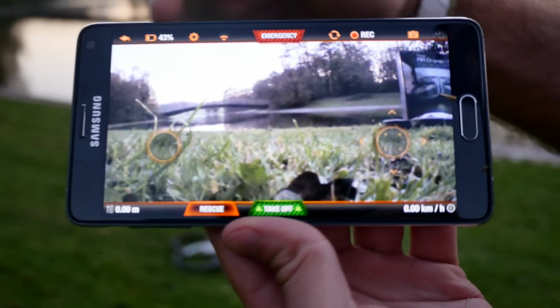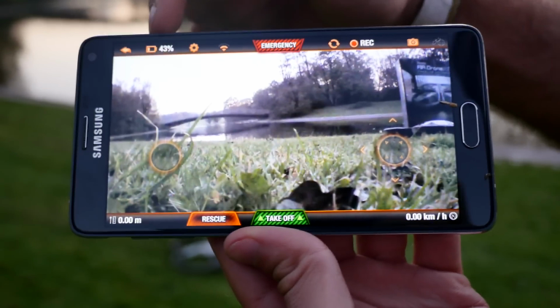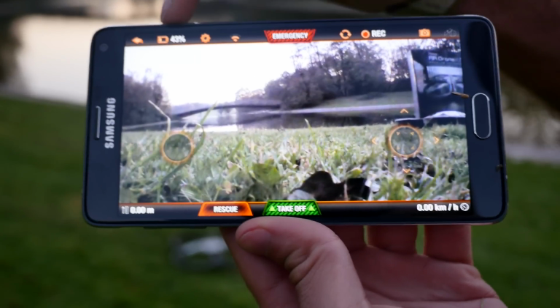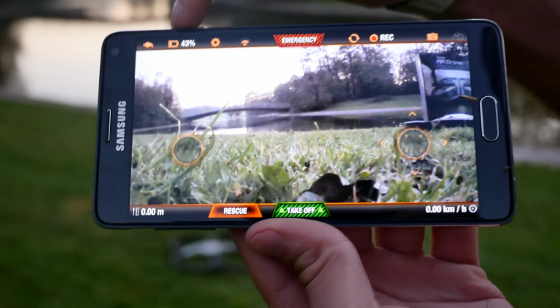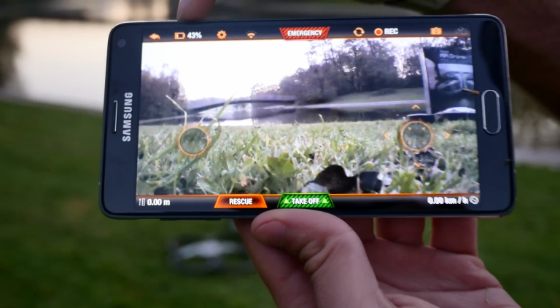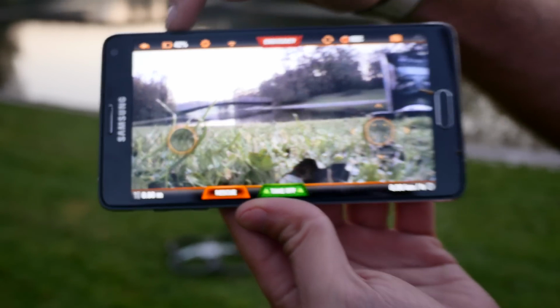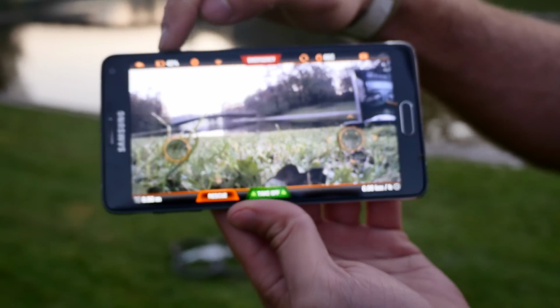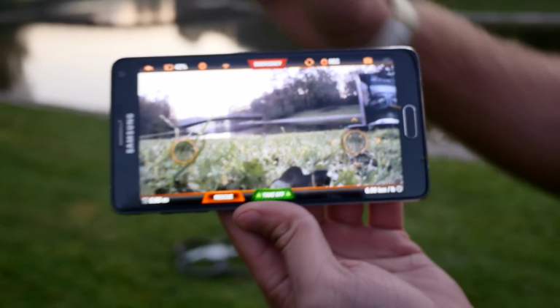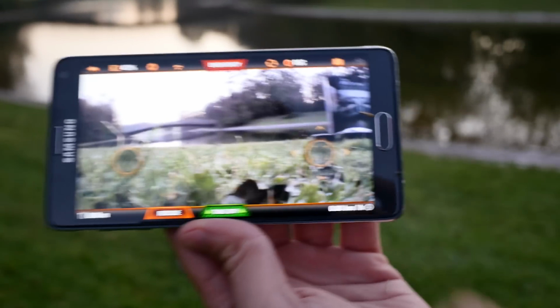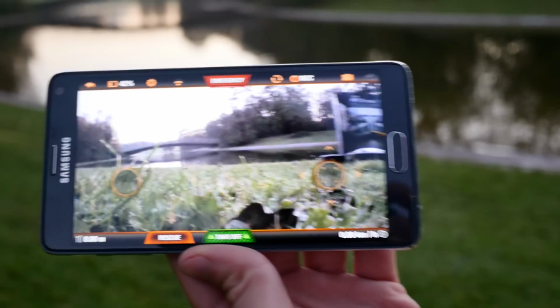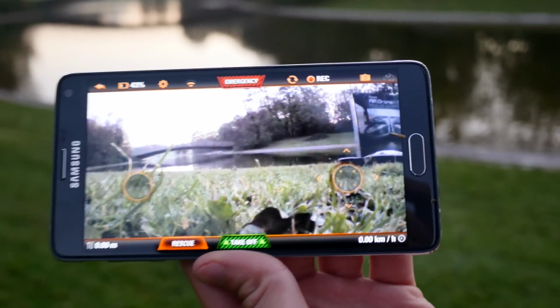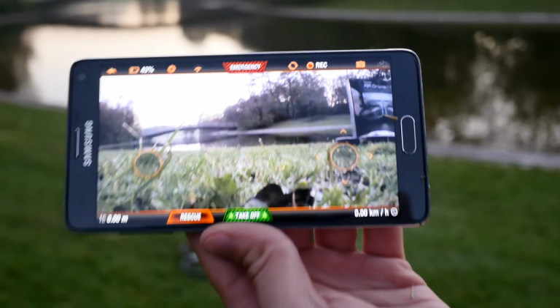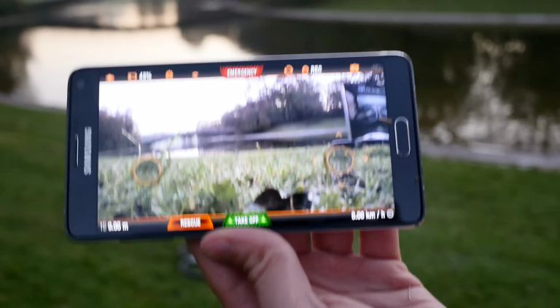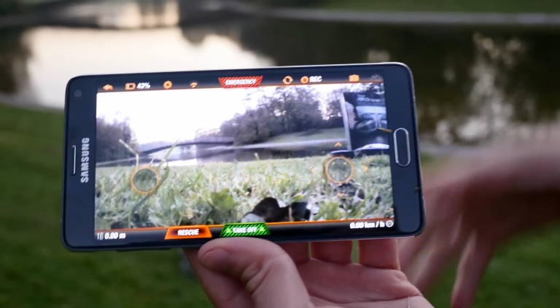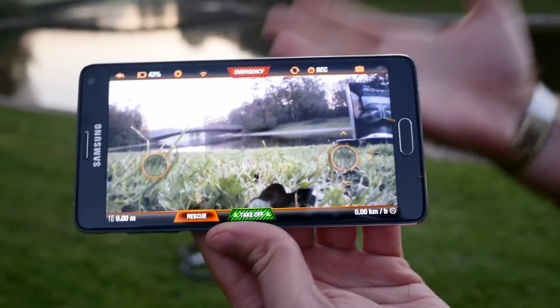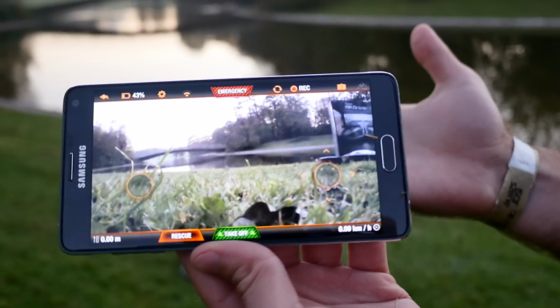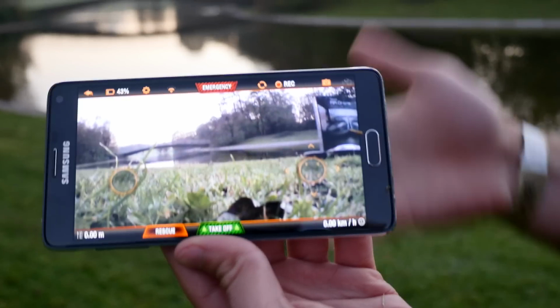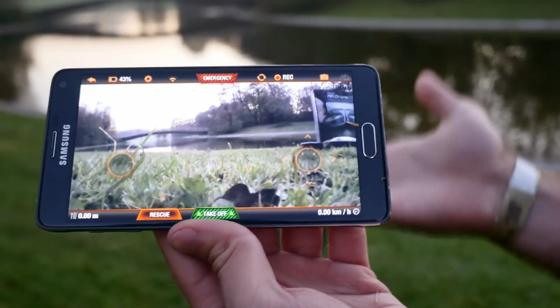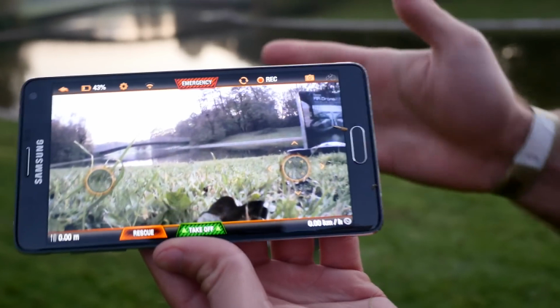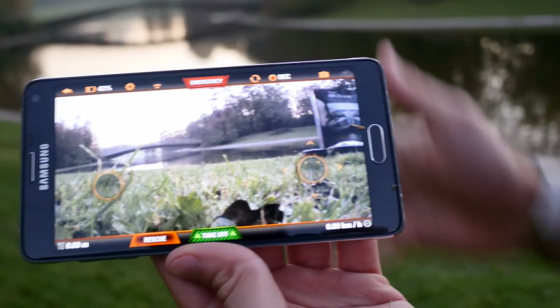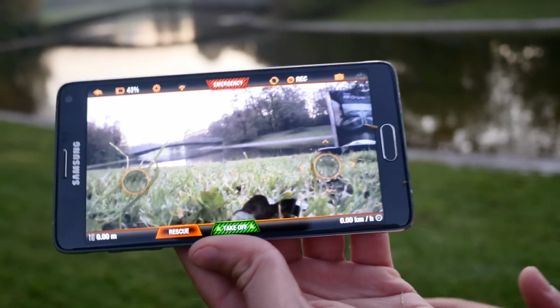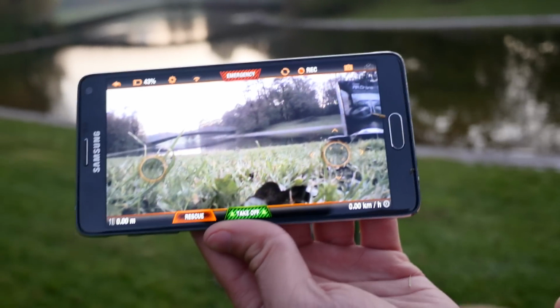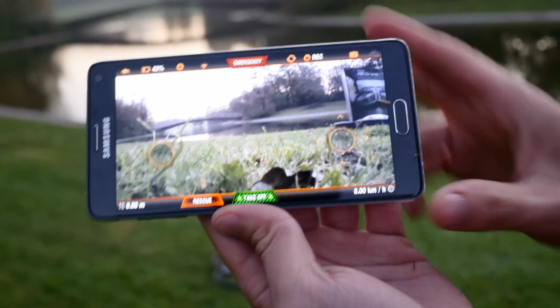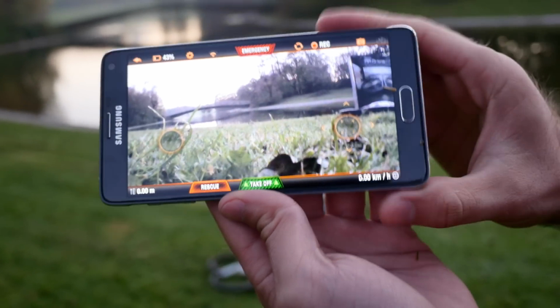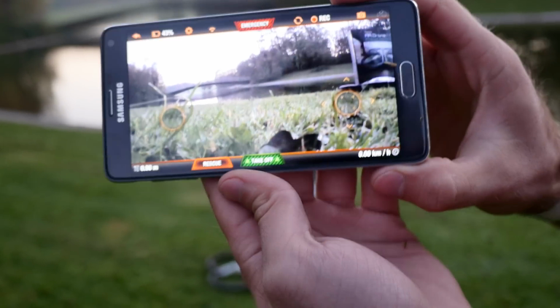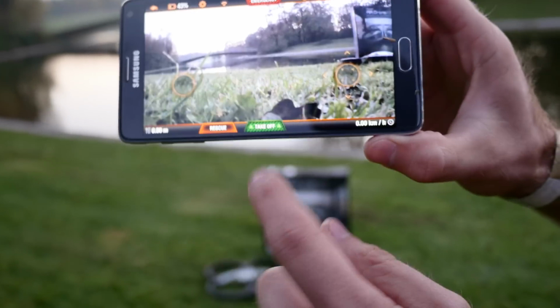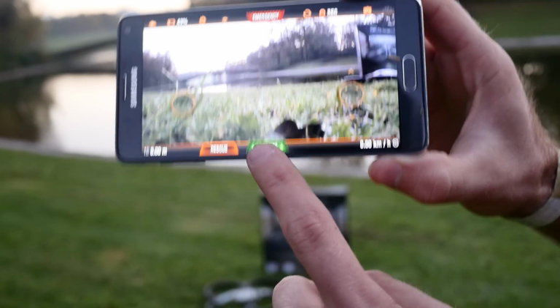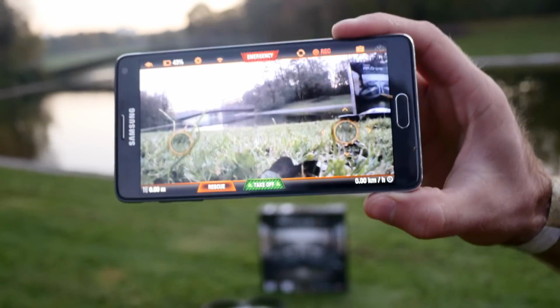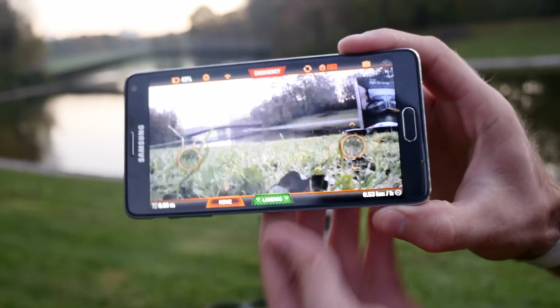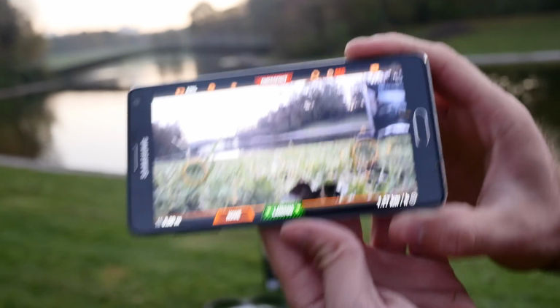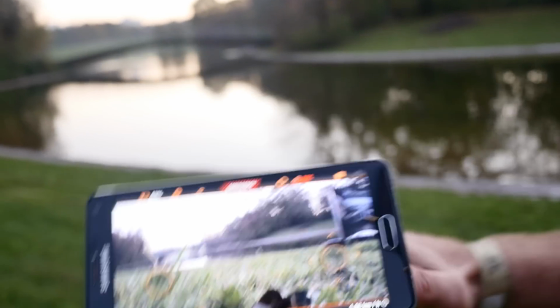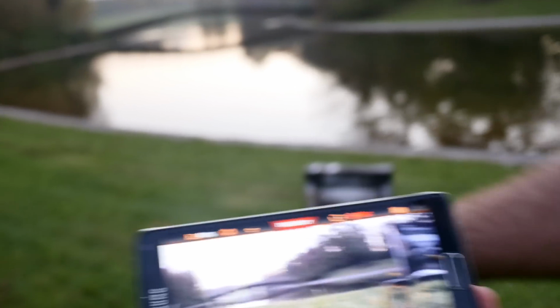It also tells you how much battery percentage you have left — 42% right now with the drone. You can fly around 20 minutes when it's fully charged, and then you only have to hit the takeoff button and it will take off.